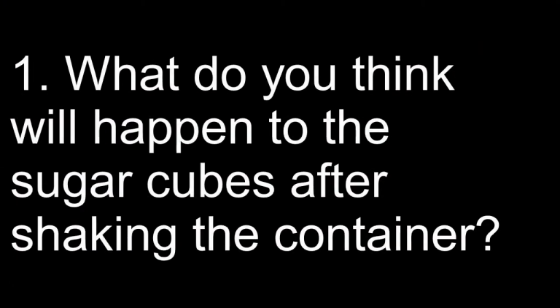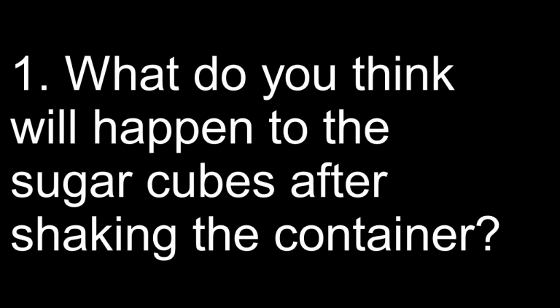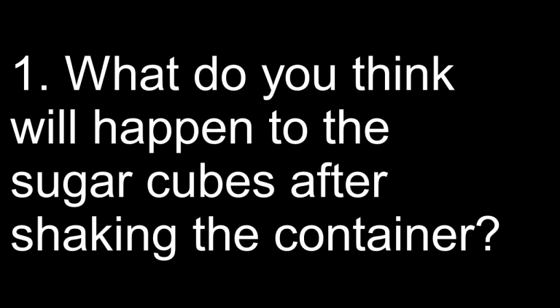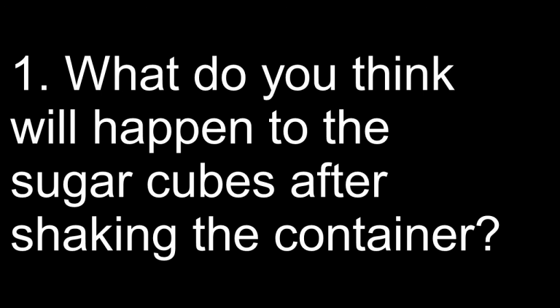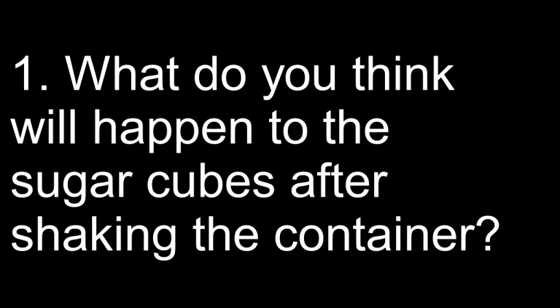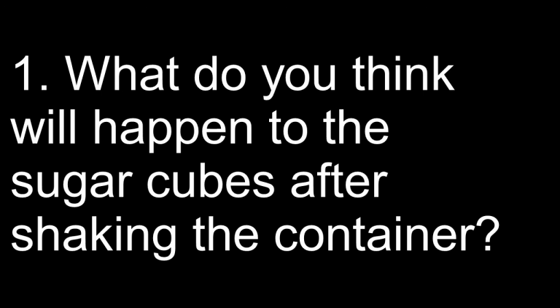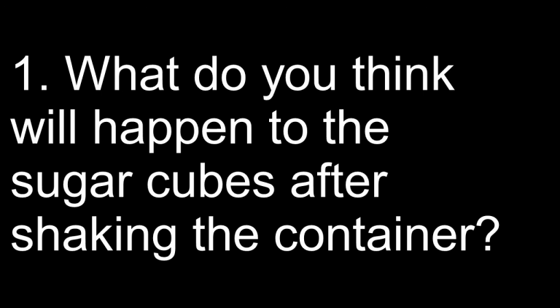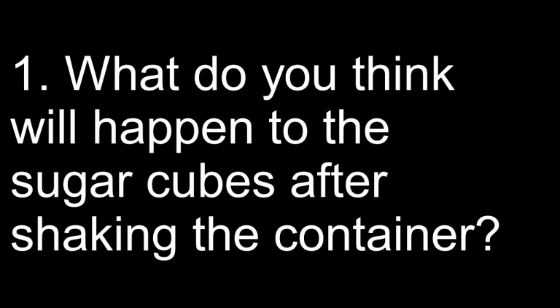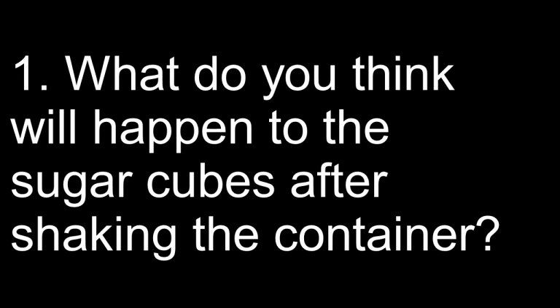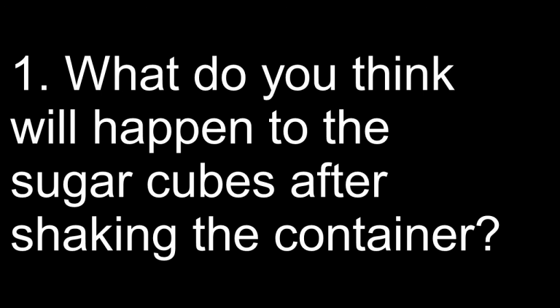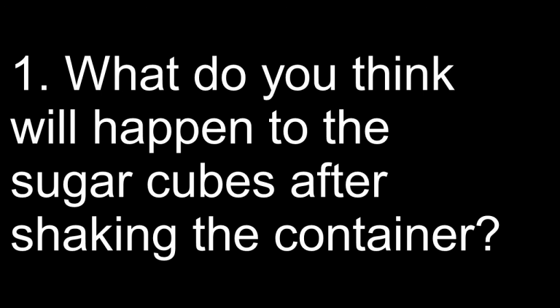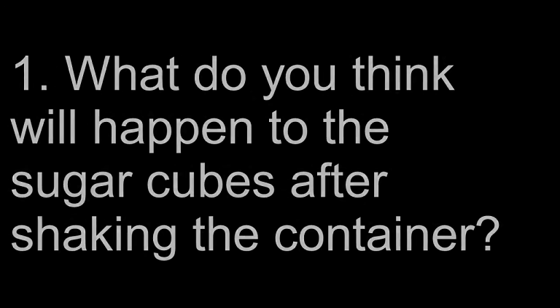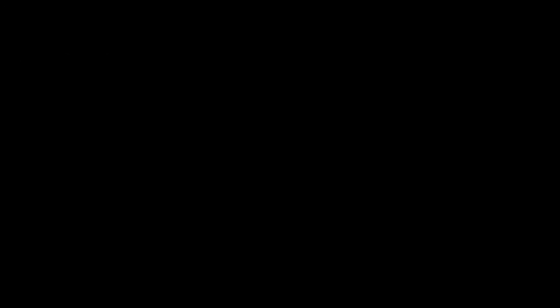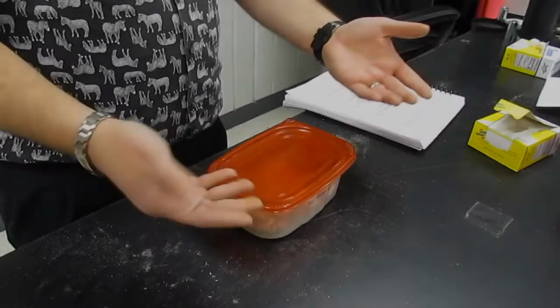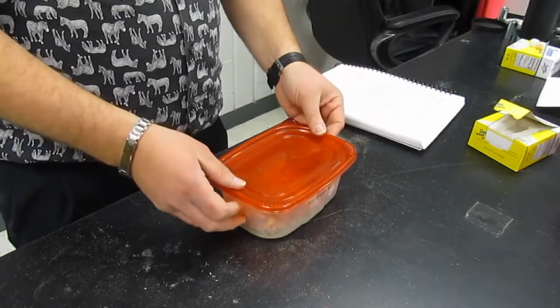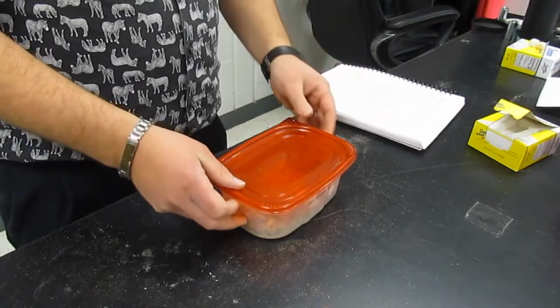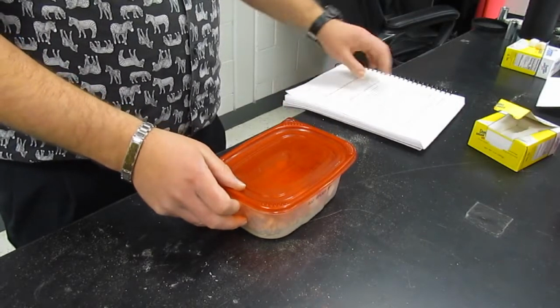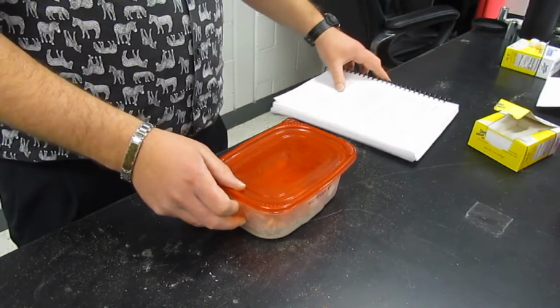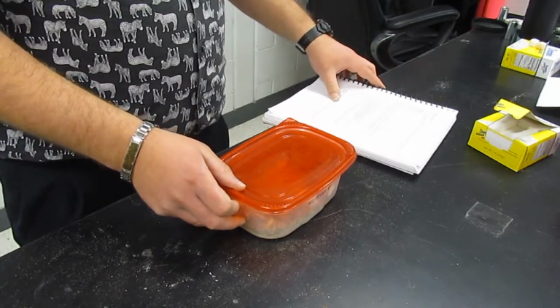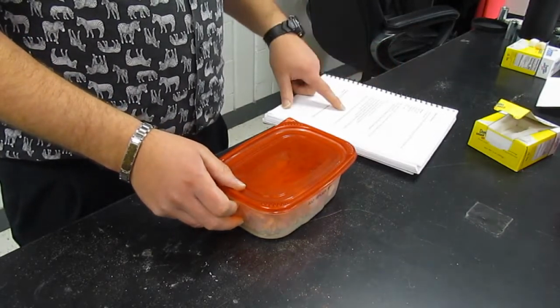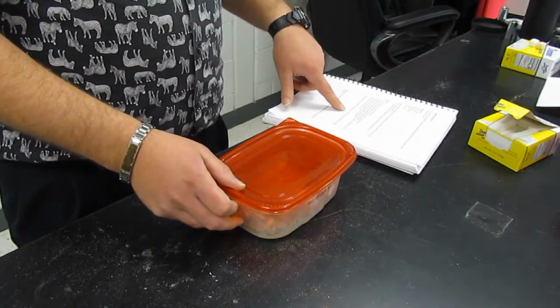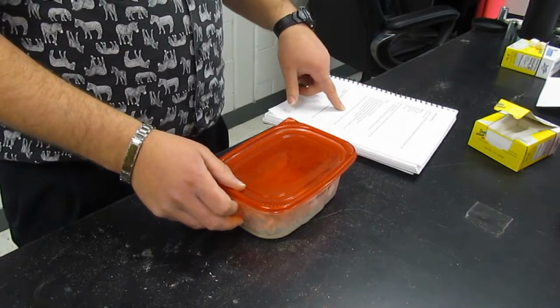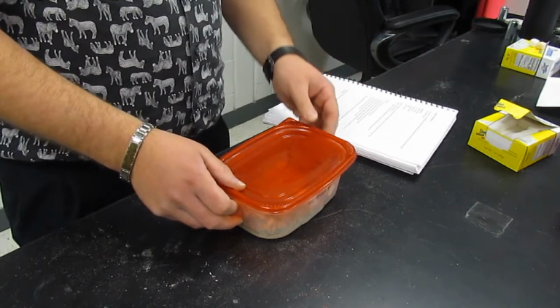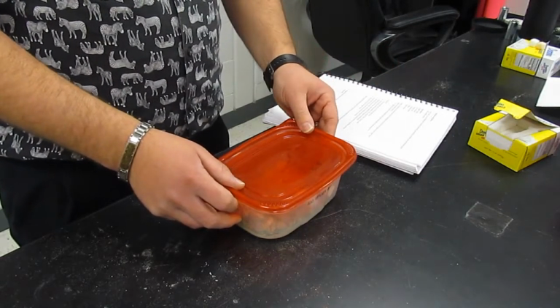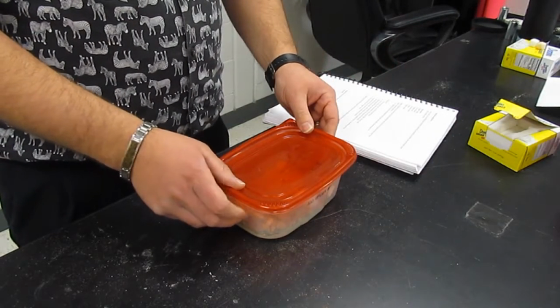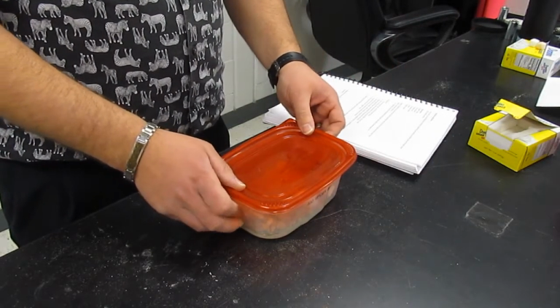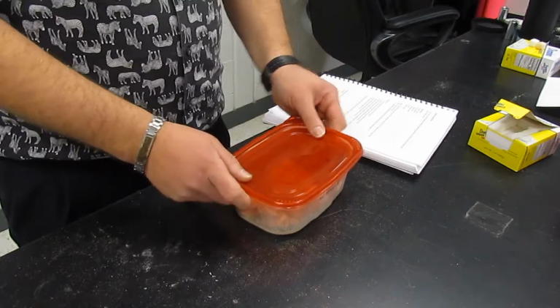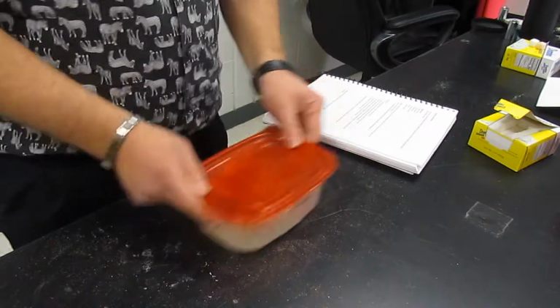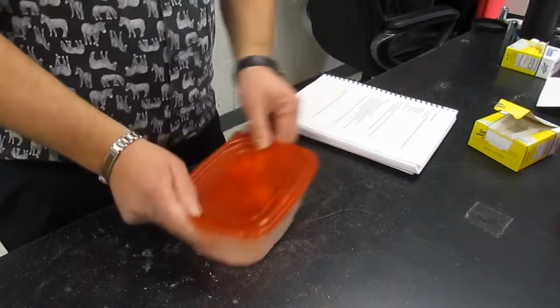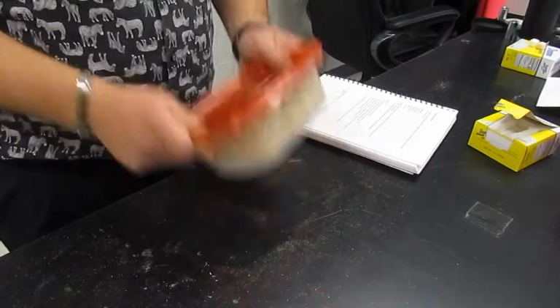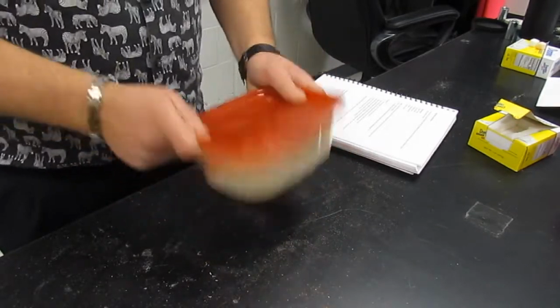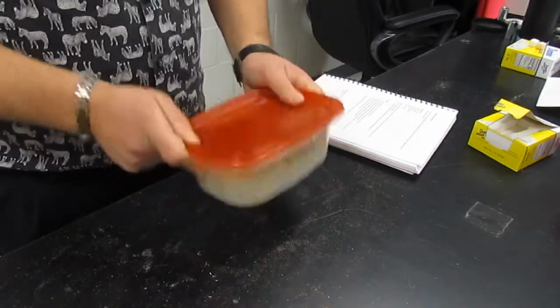Question one: What do you think will happen to the sugar cubes after shaking the container? Let's give this a nice vigorous shake for several minutes and then we'll look at what happens to the sugar cubes.